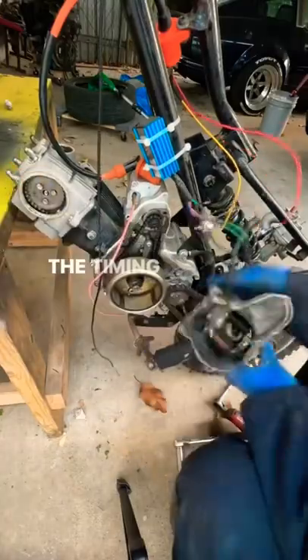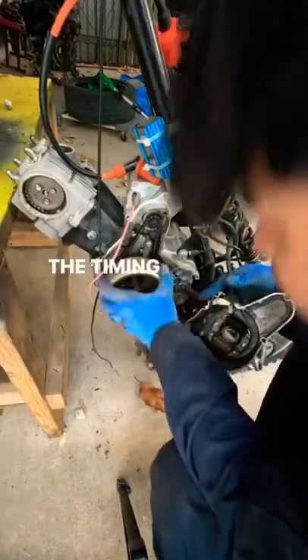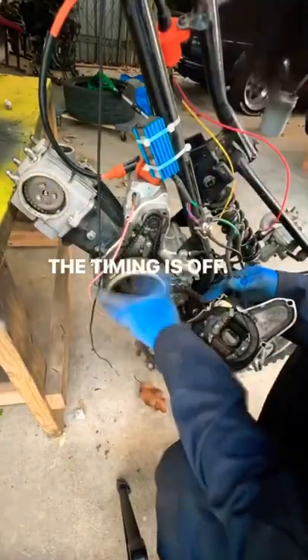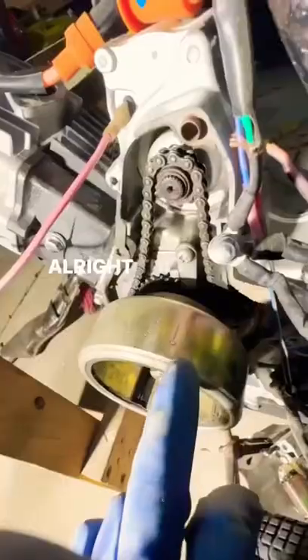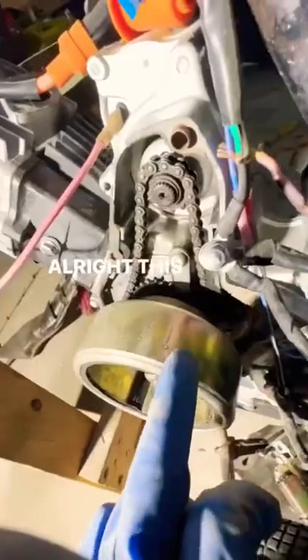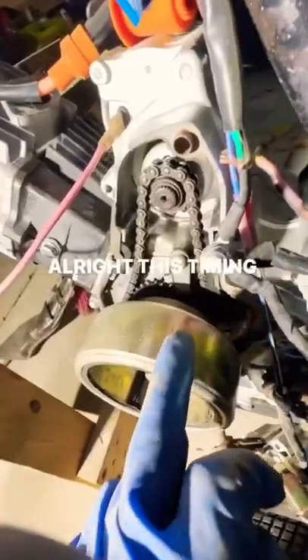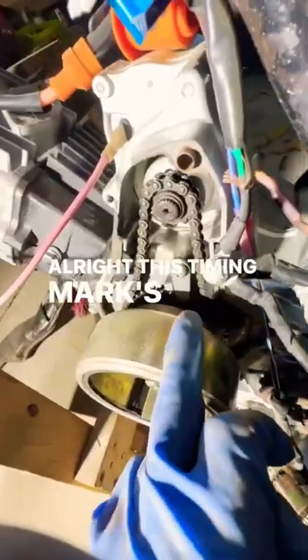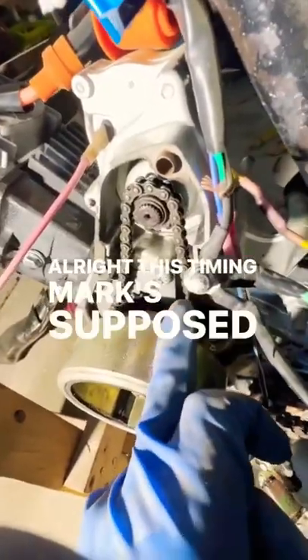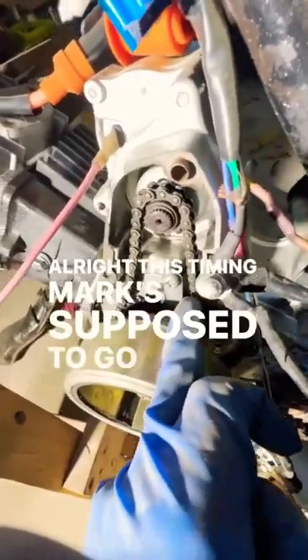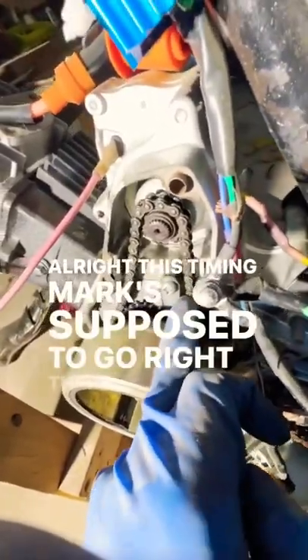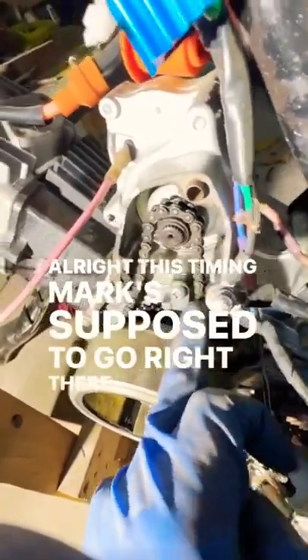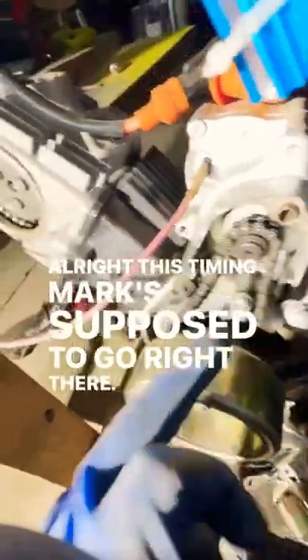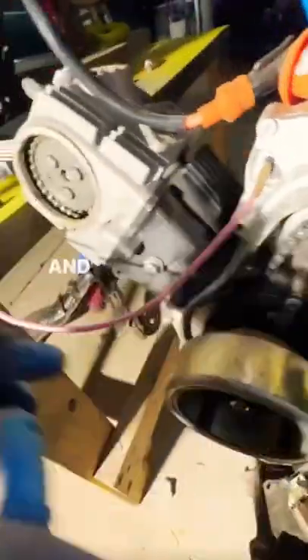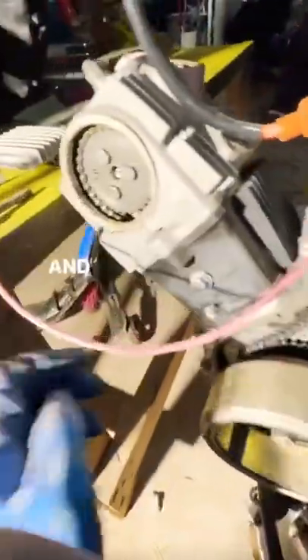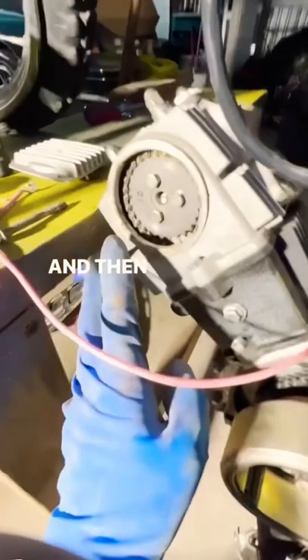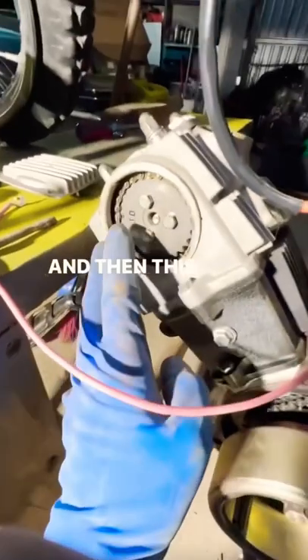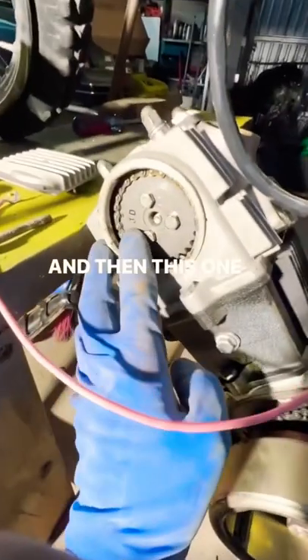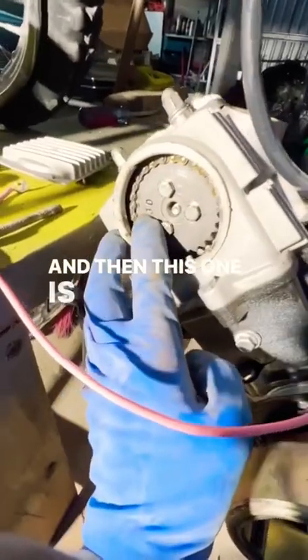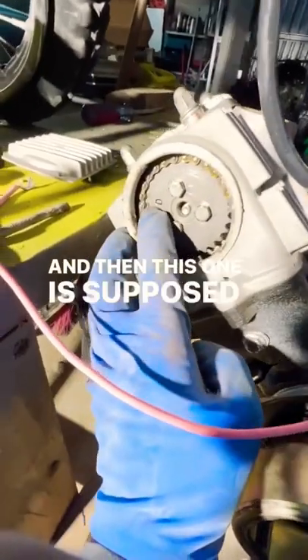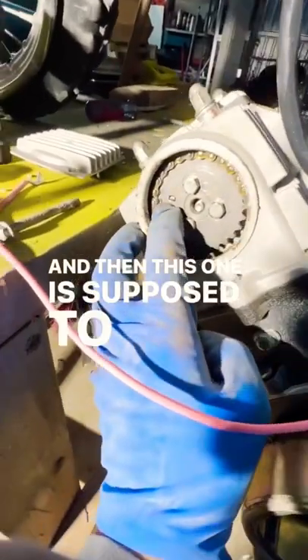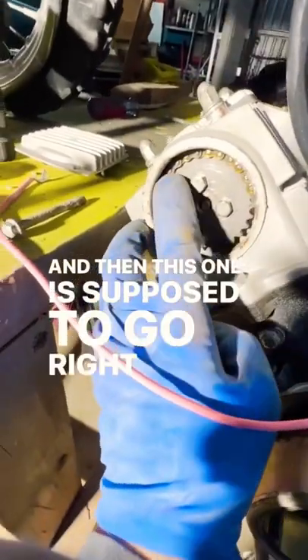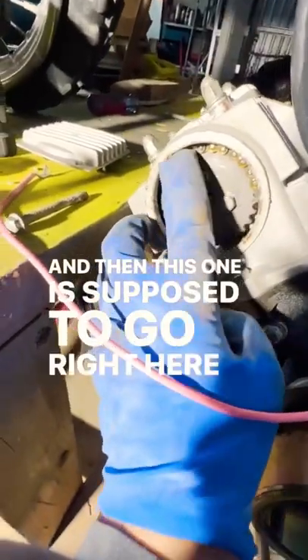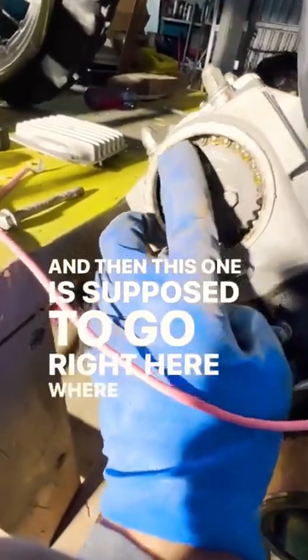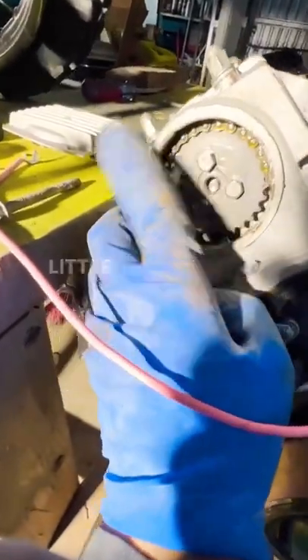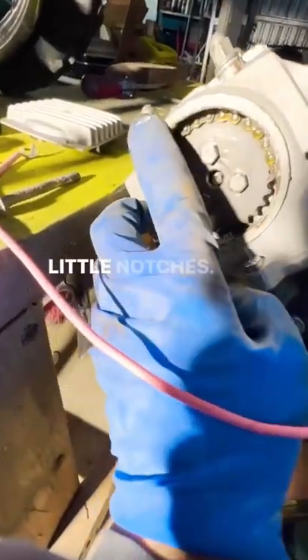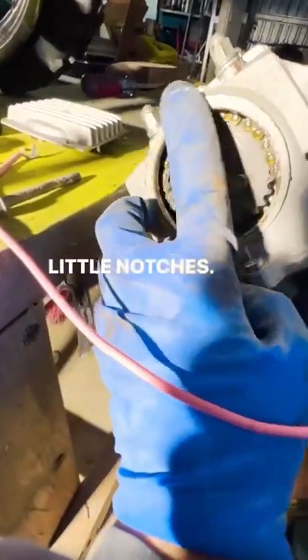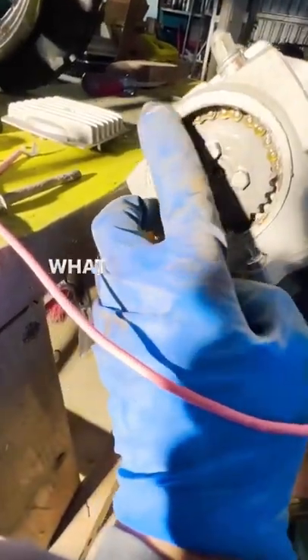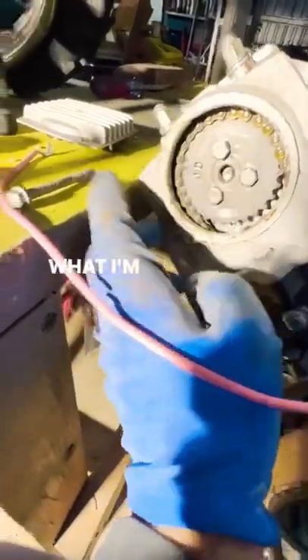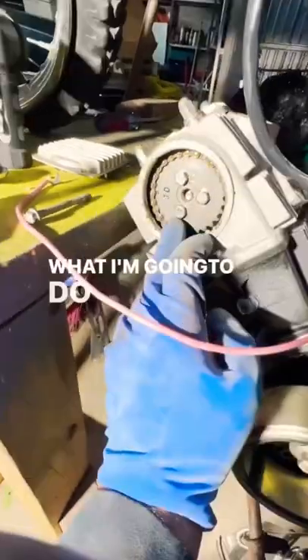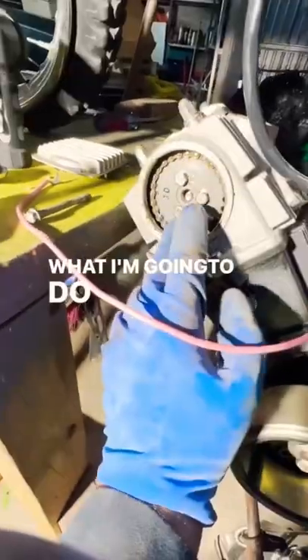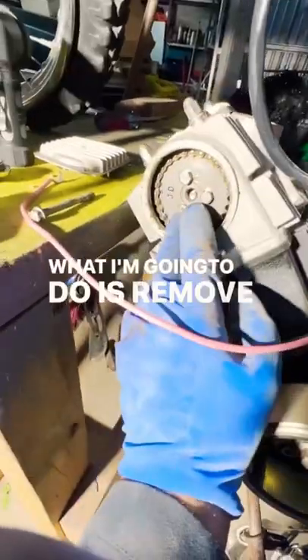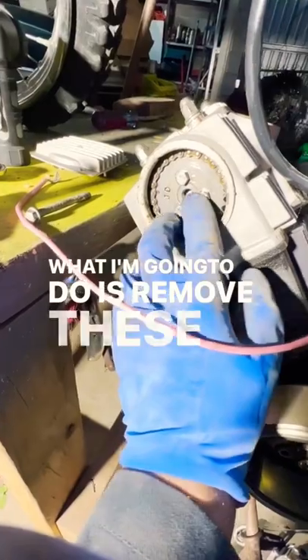The timing is off. This timing mark is supposed to go right there, and then this one is supposed to go right here with these little notches.